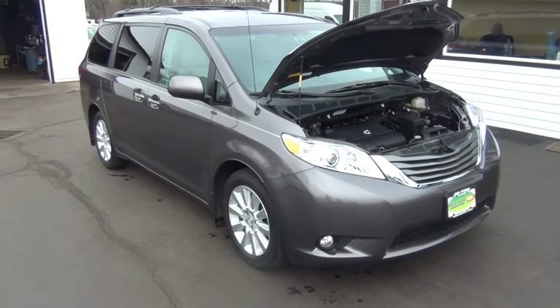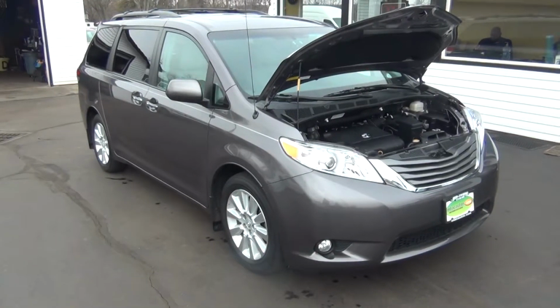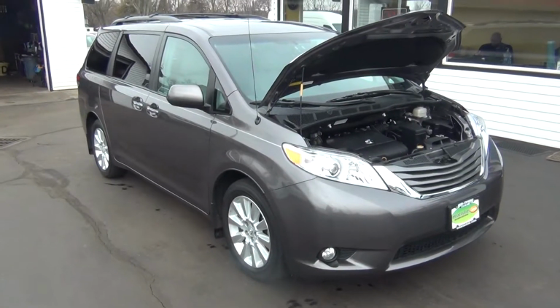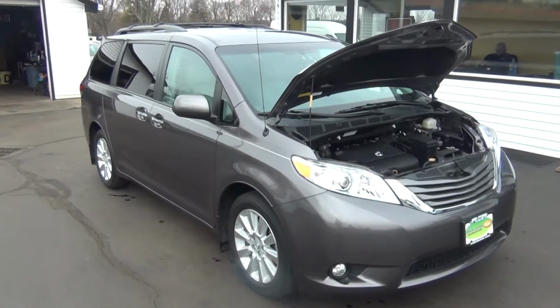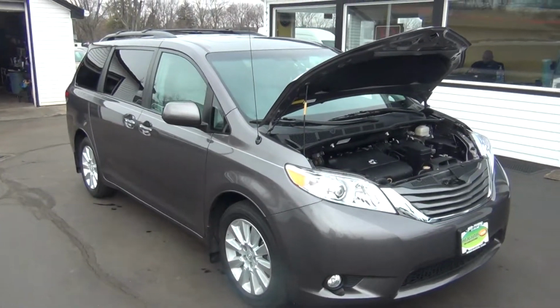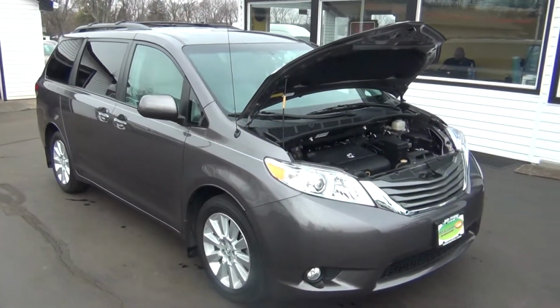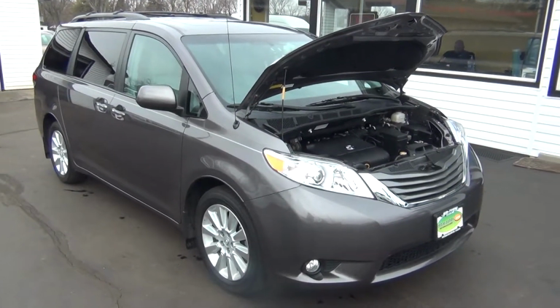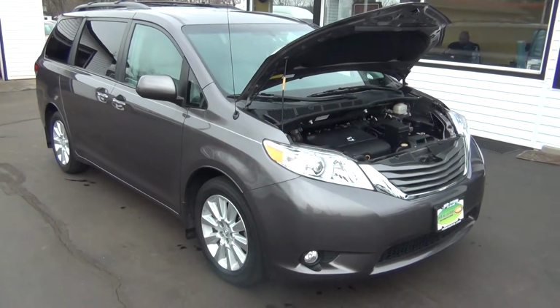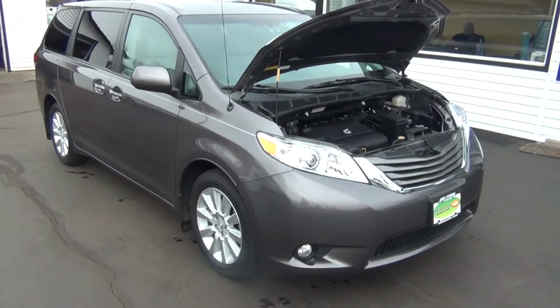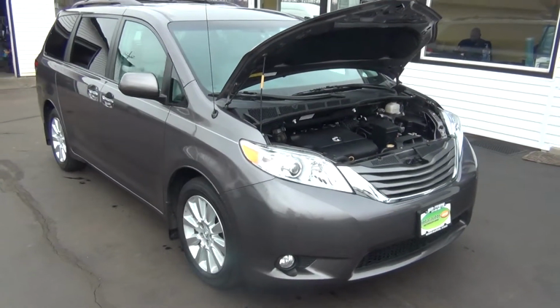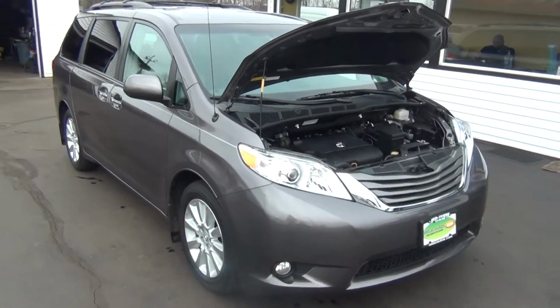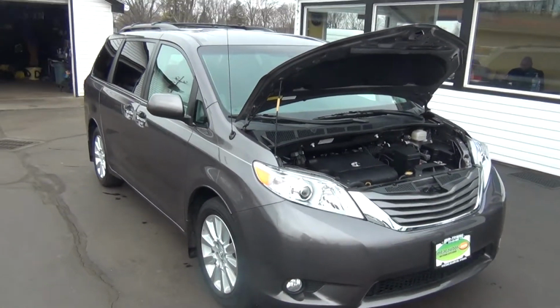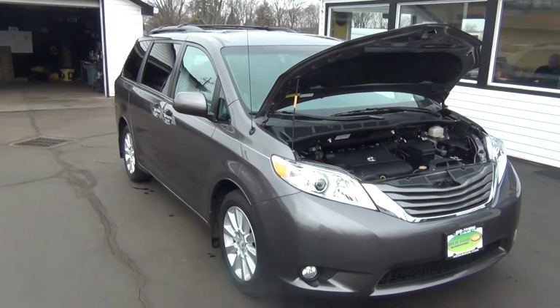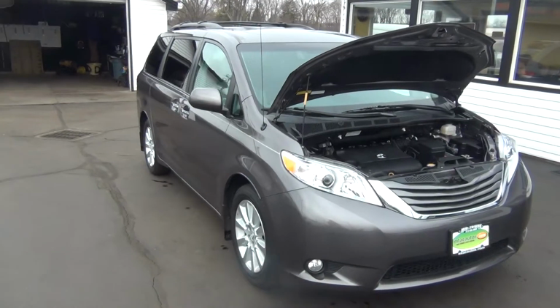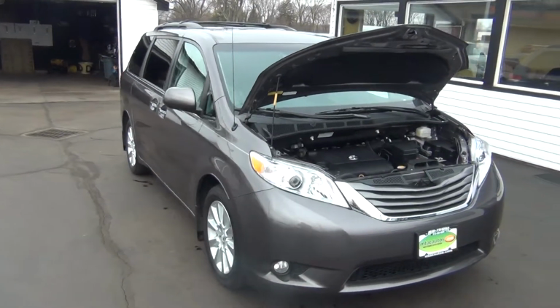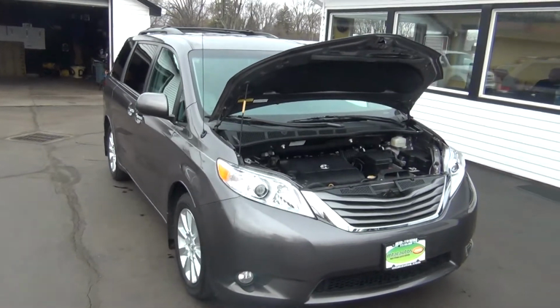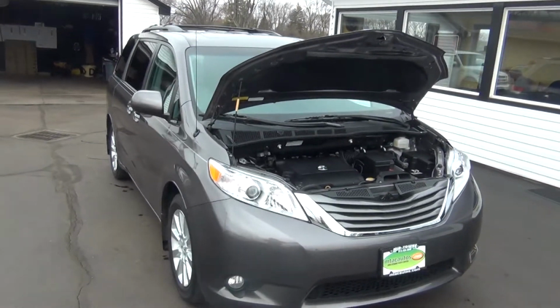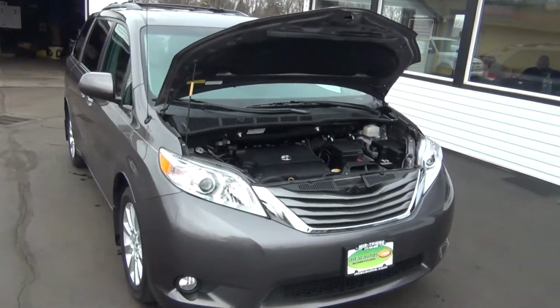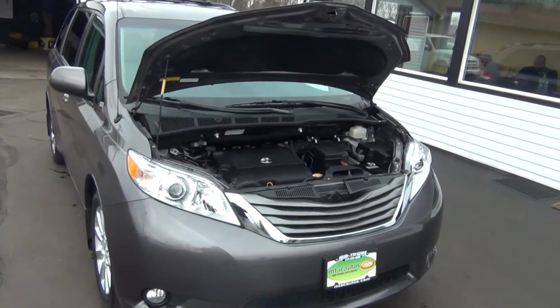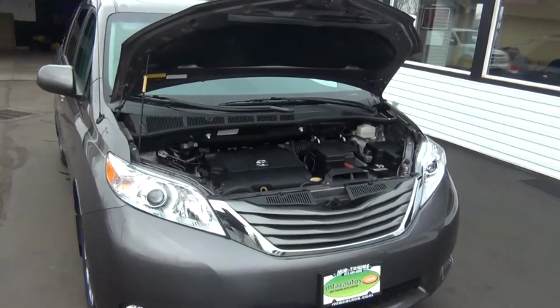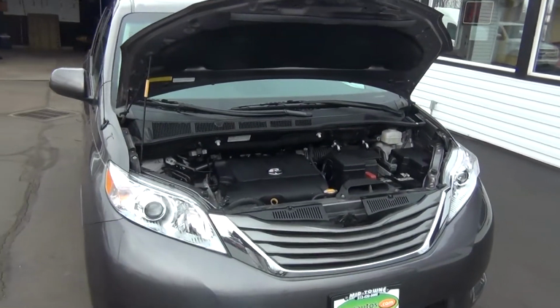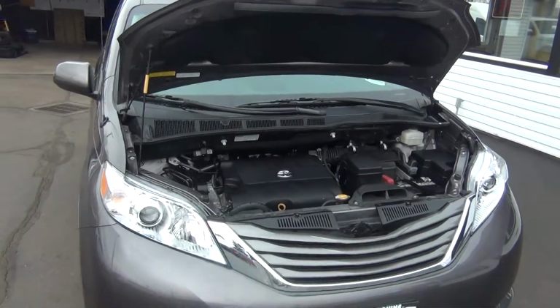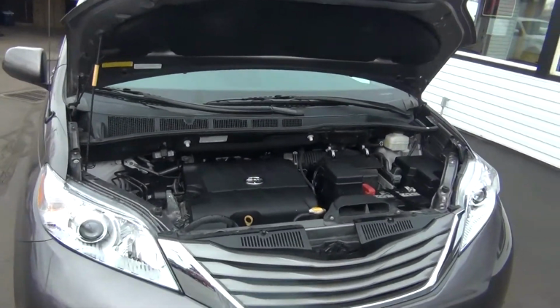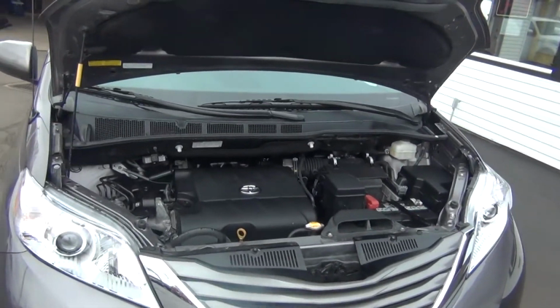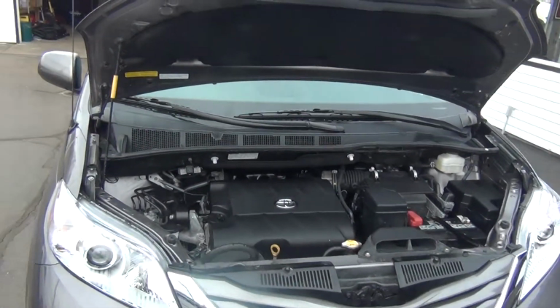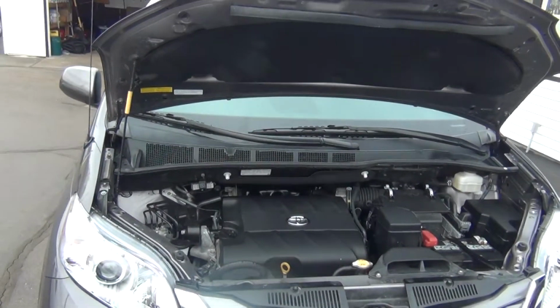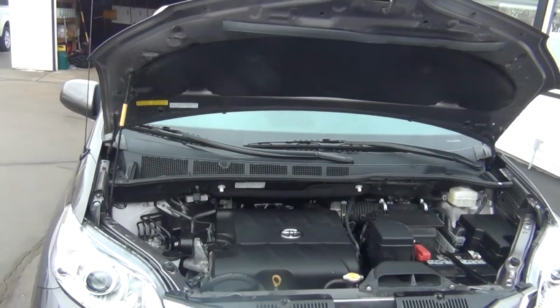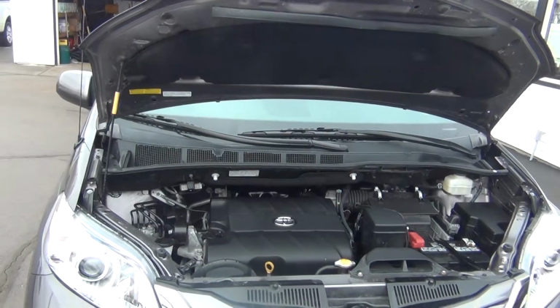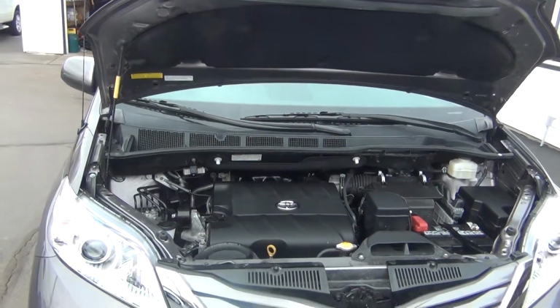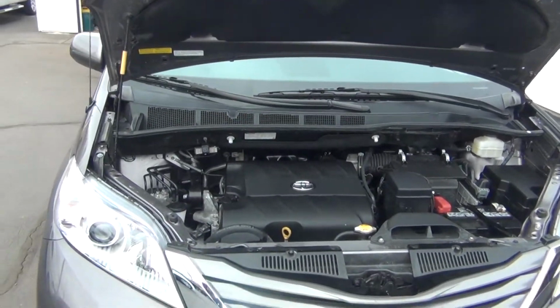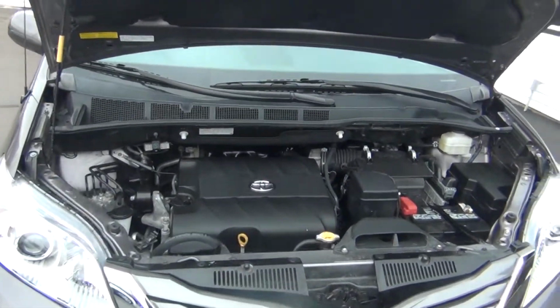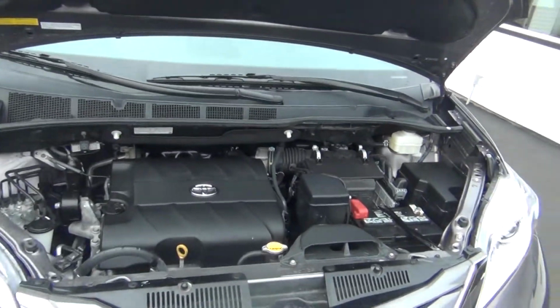Hello and welcome to Midtown Auto Center. My name is Paul and today I'd like to thank you for taking a look at our 2013 Toyota Sienna — it's the XLE with all-wheel drive.